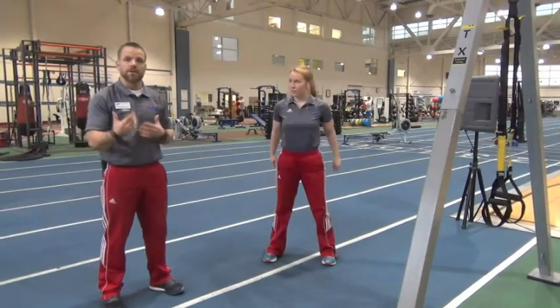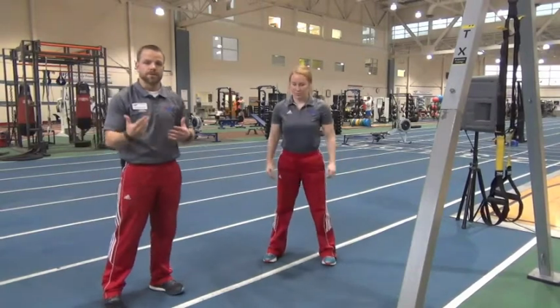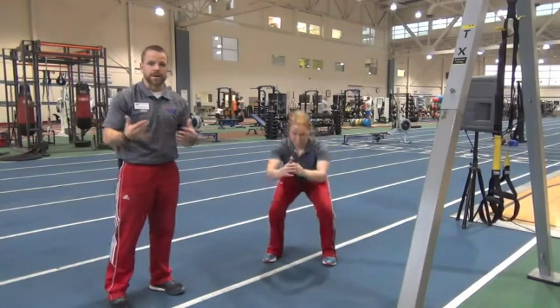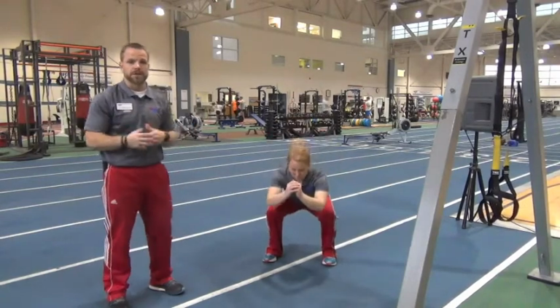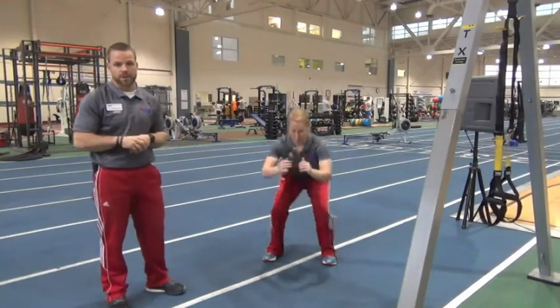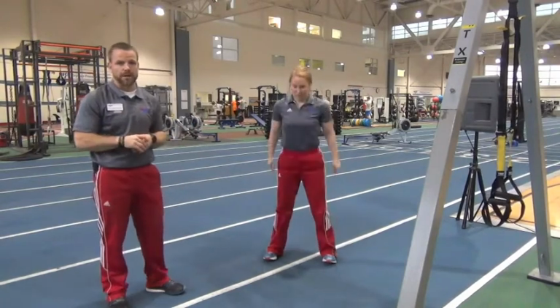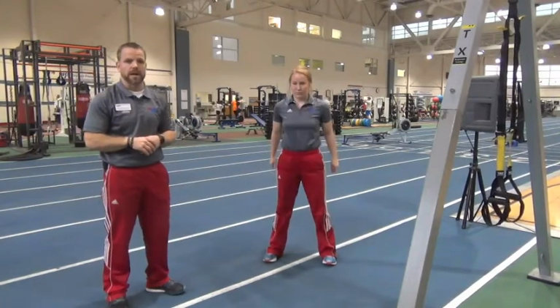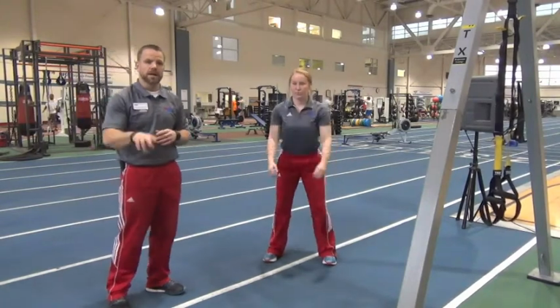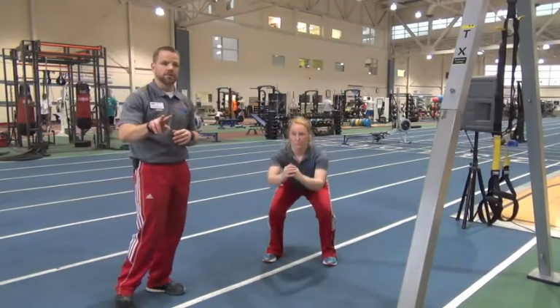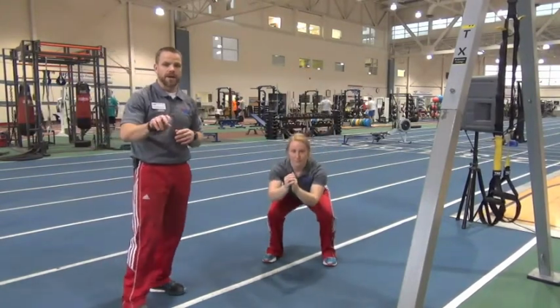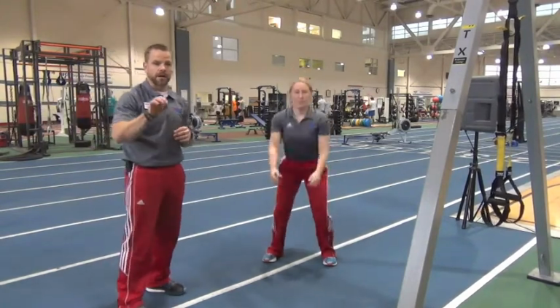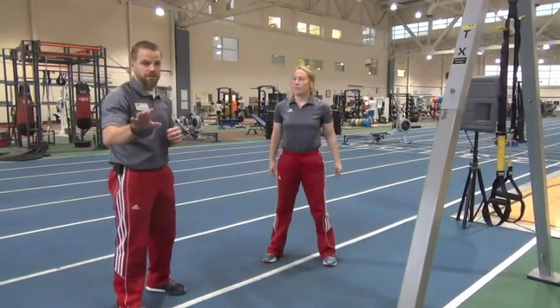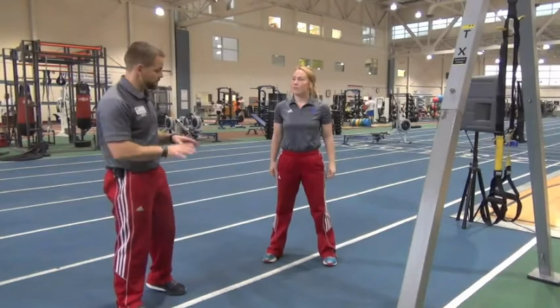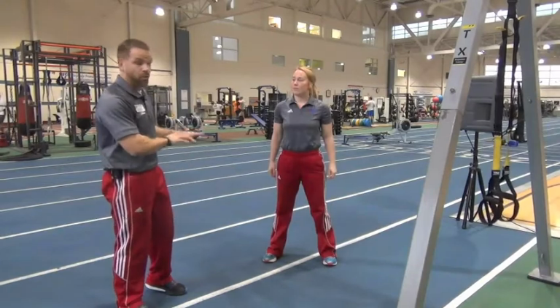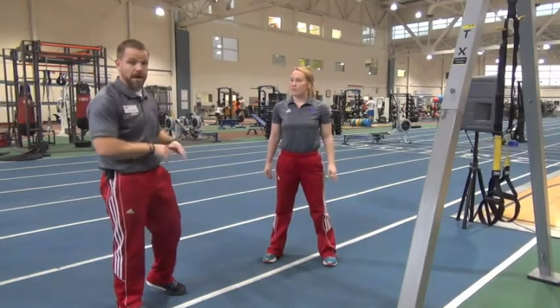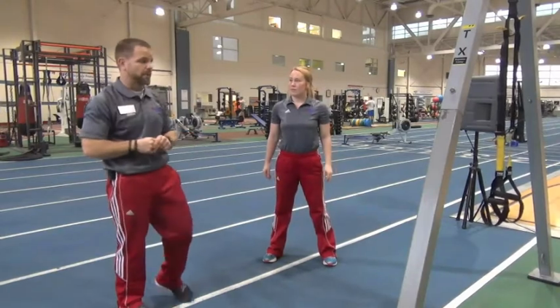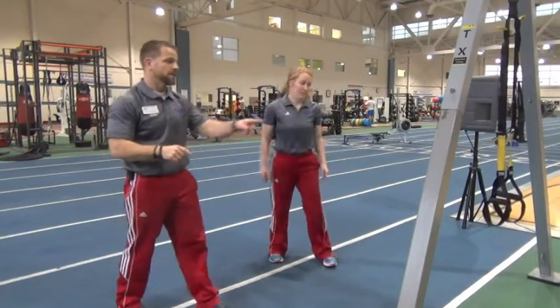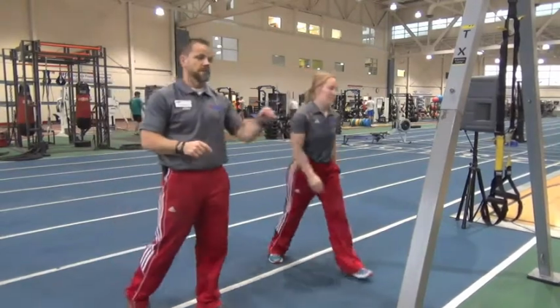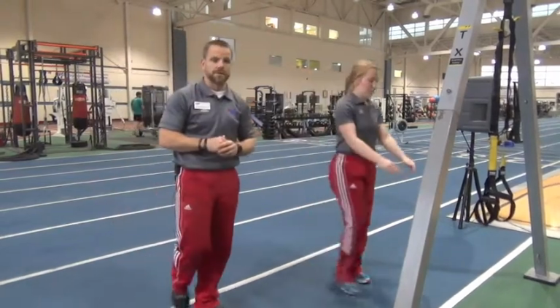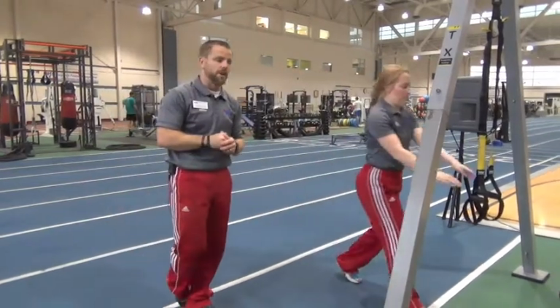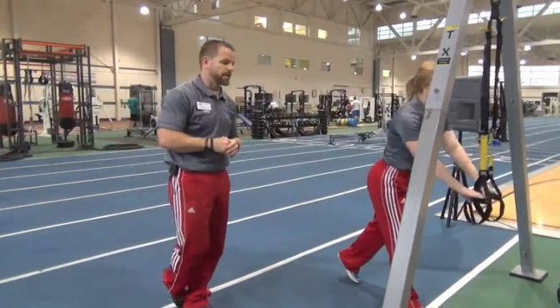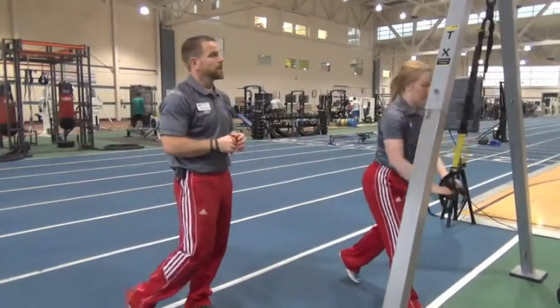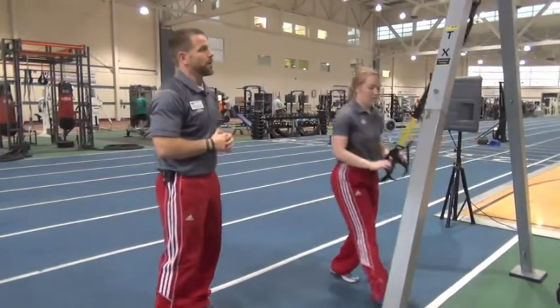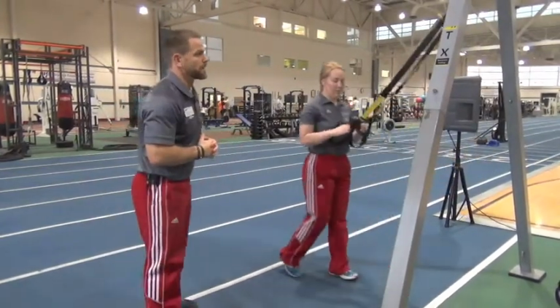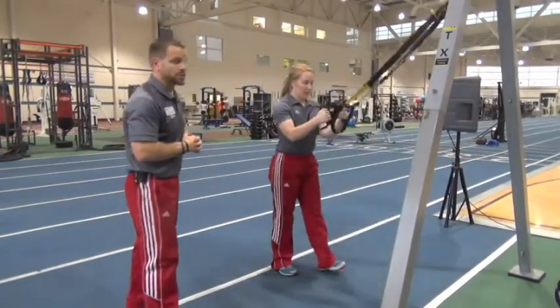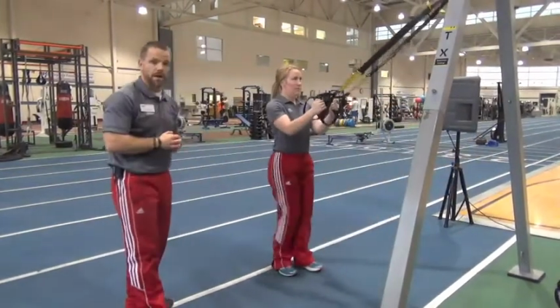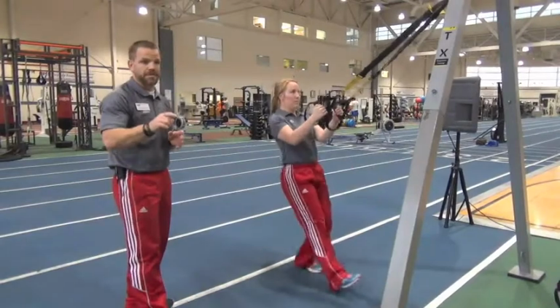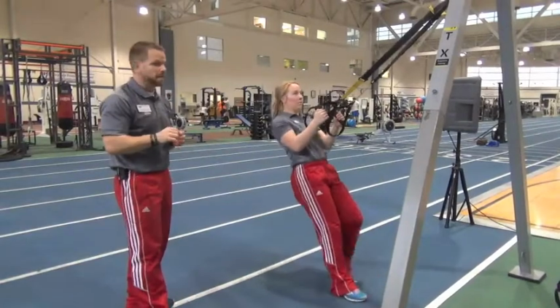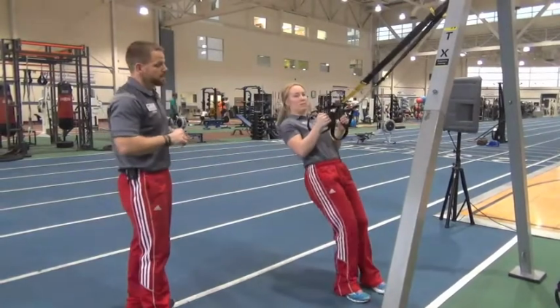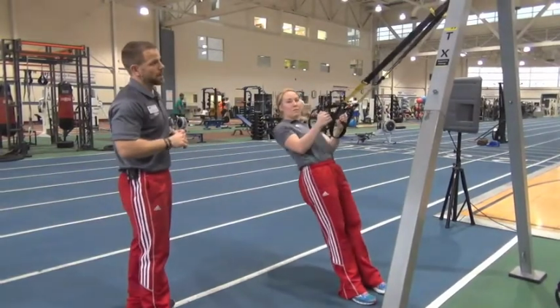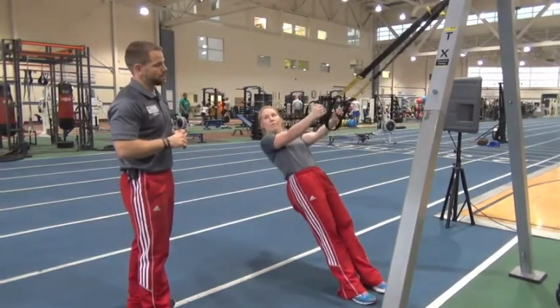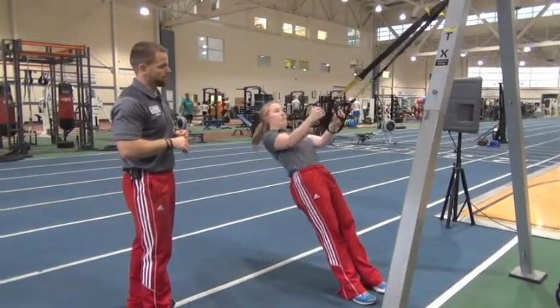All these movements, you're trying to get these done as quickly as you possibly can. We have 20 bodyweight squats. As soon as you finish those, you're going to step to your TRX and we are going to complete 15 TRX rows.